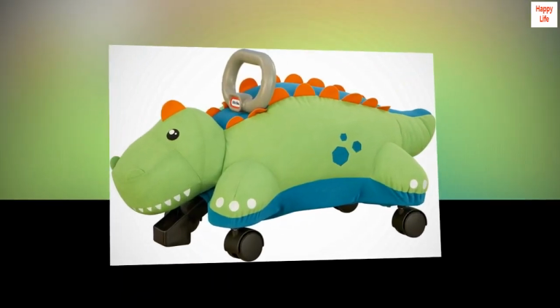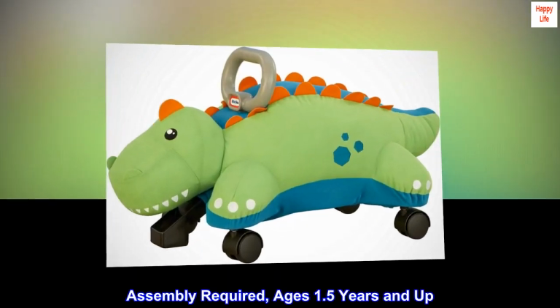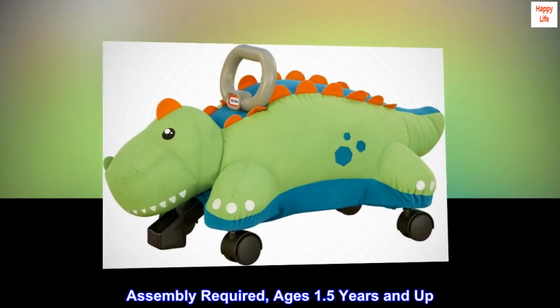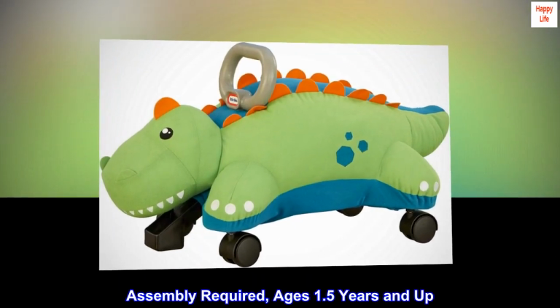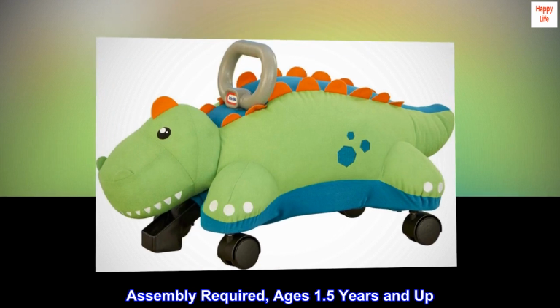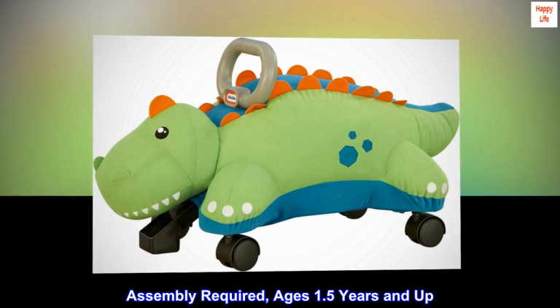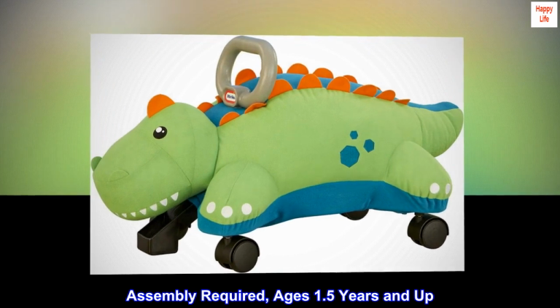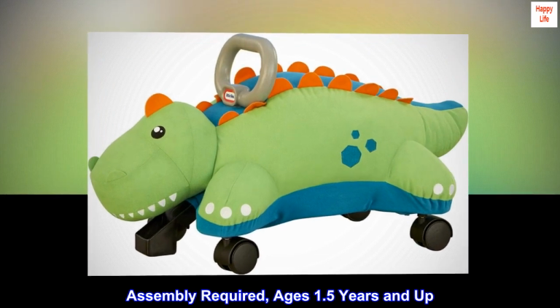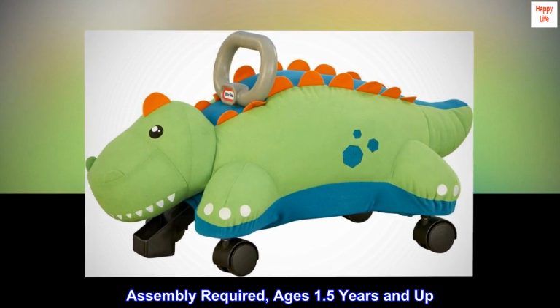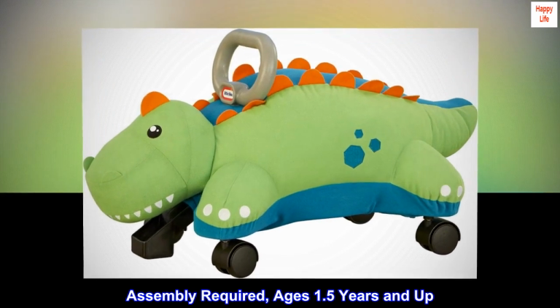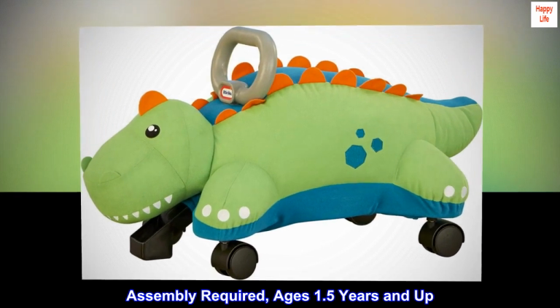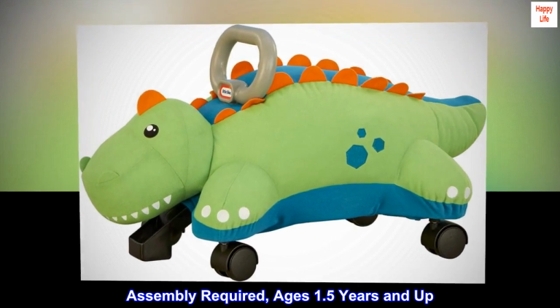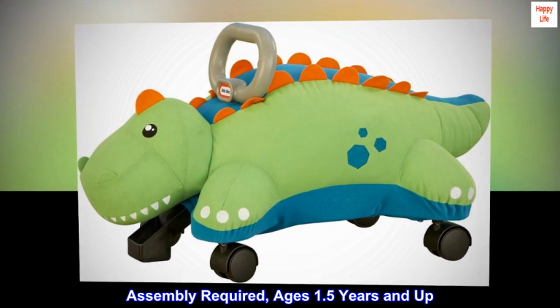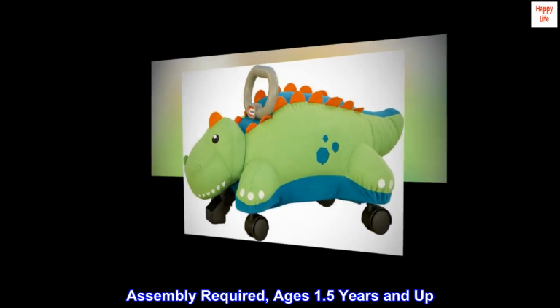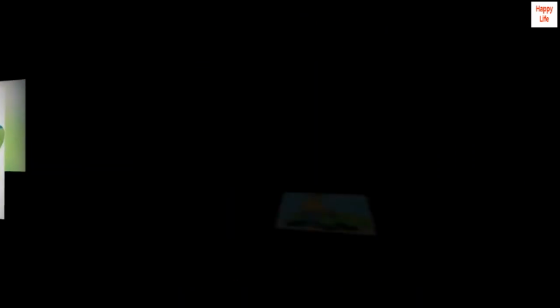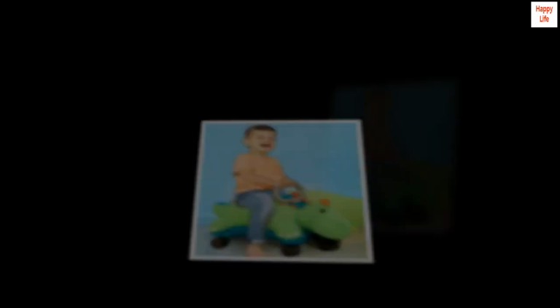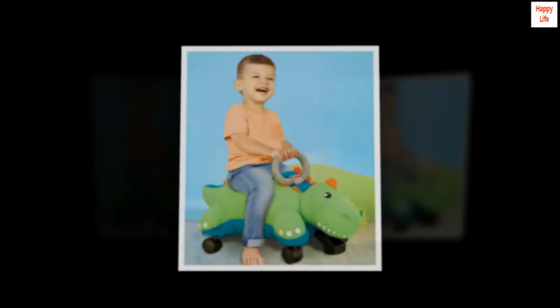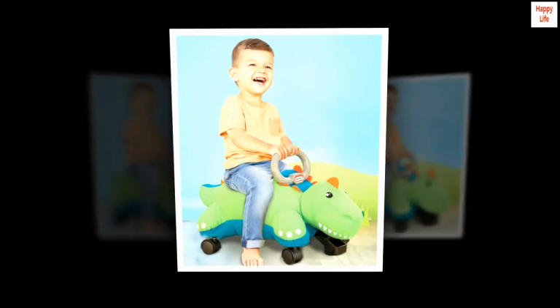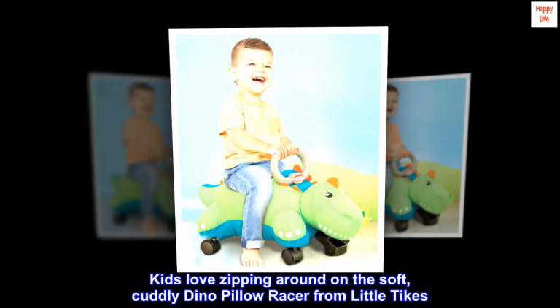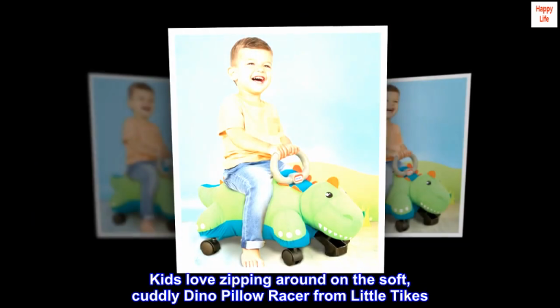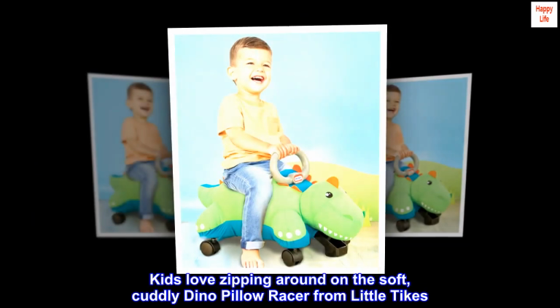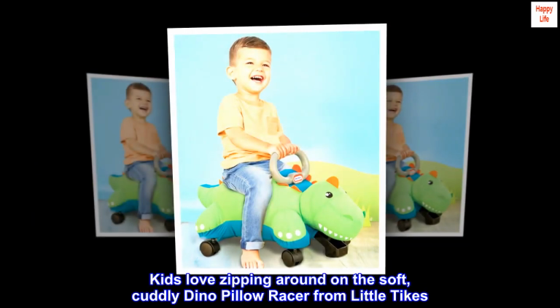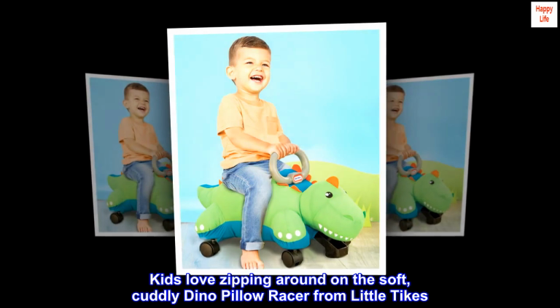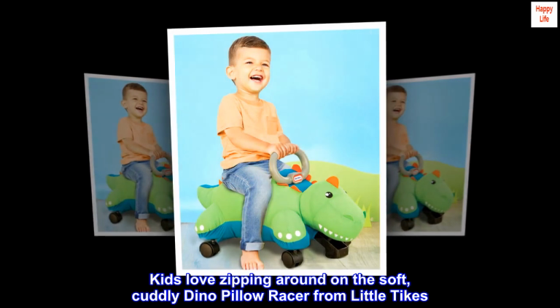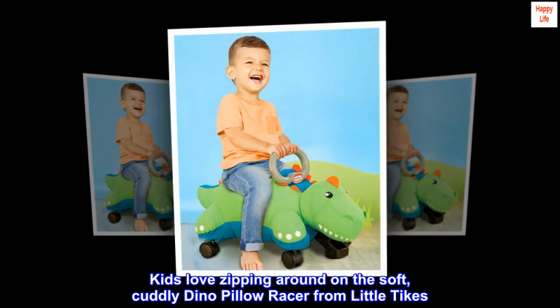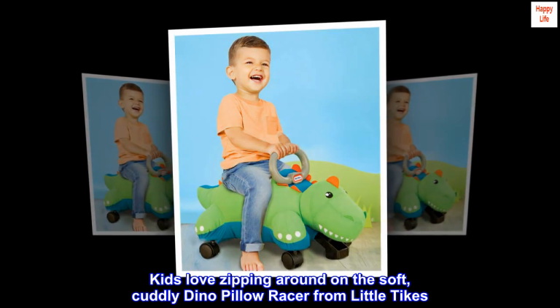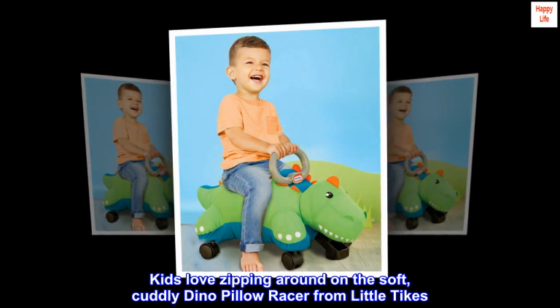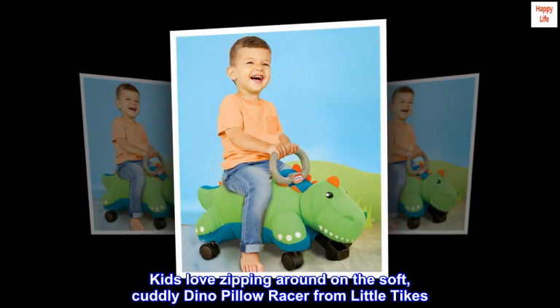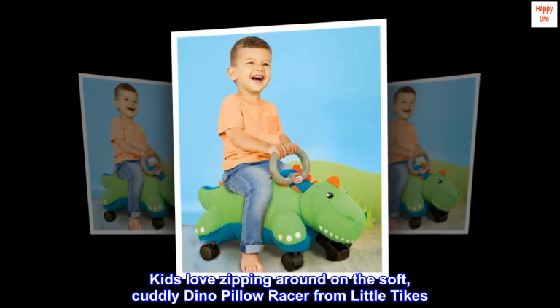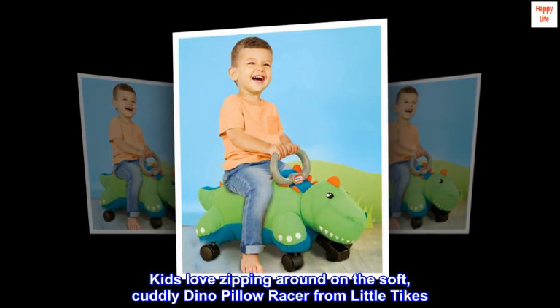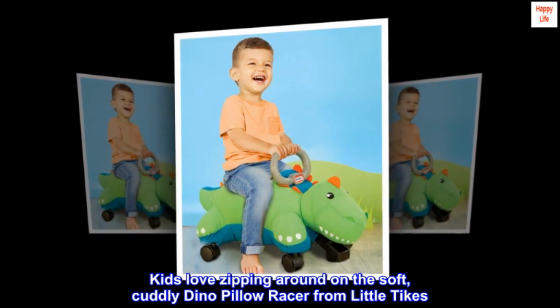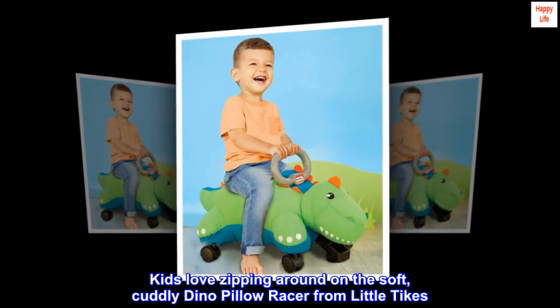Assembly required. Ages 1.5 years and up. Kids love zipping around on the soft, cuddly Dino Pillow Racer from Little Tykes.